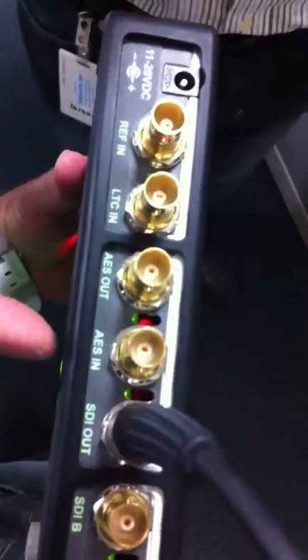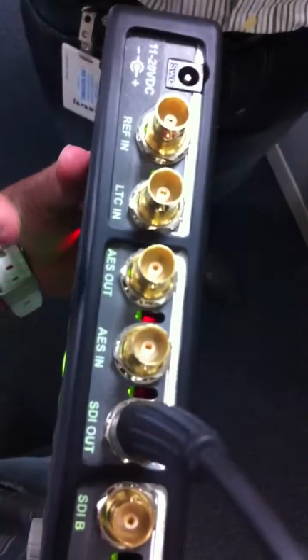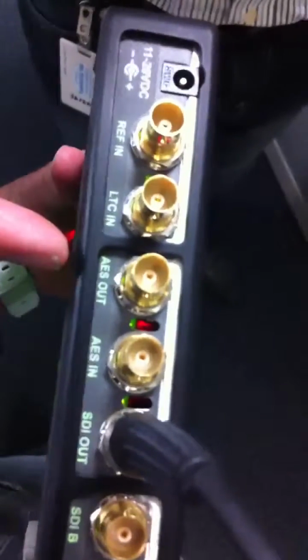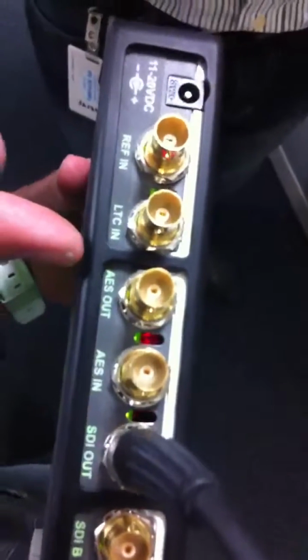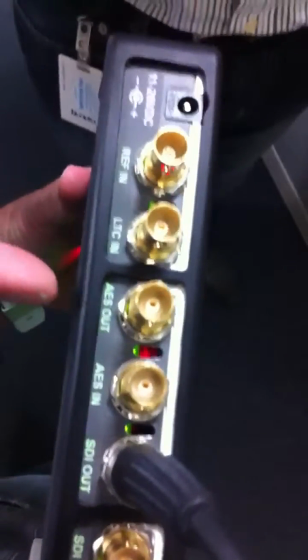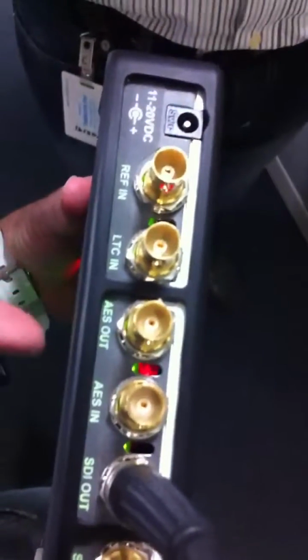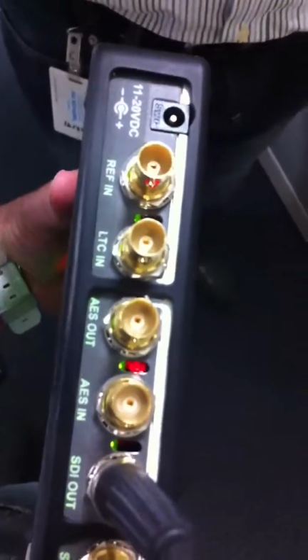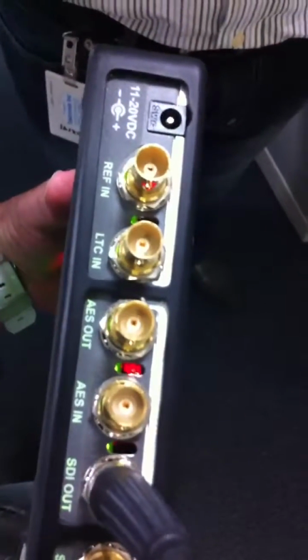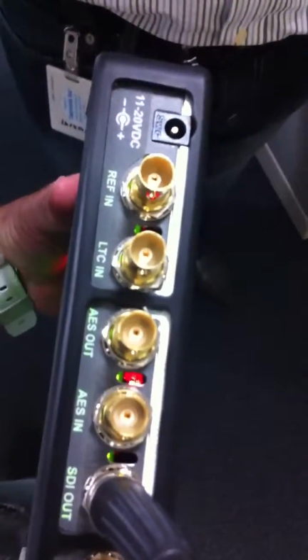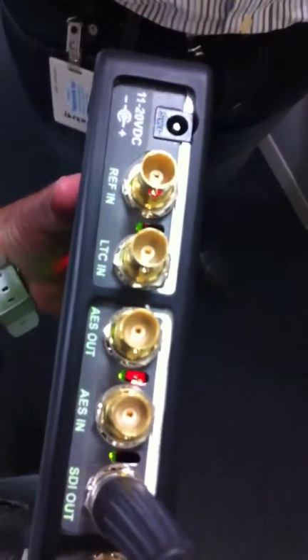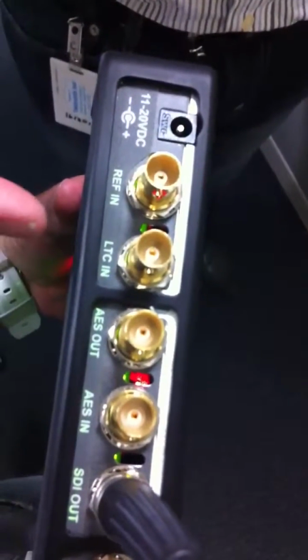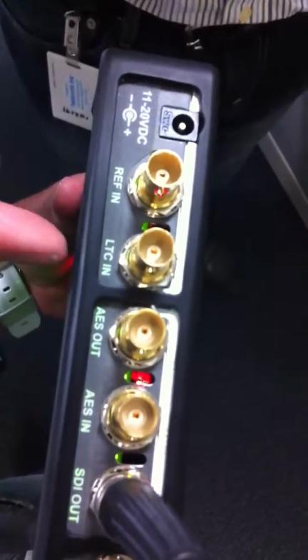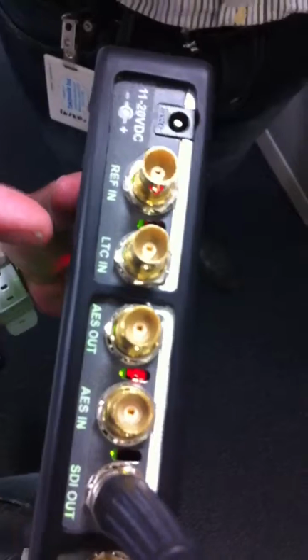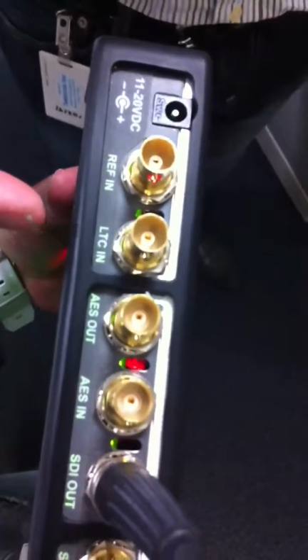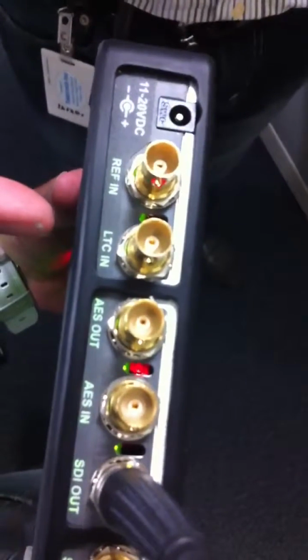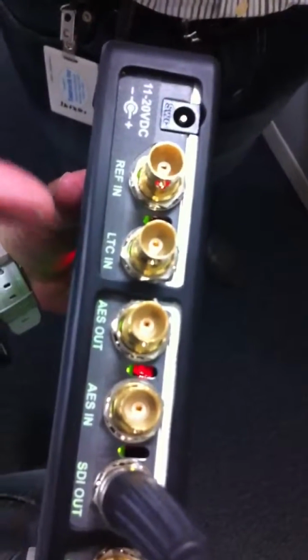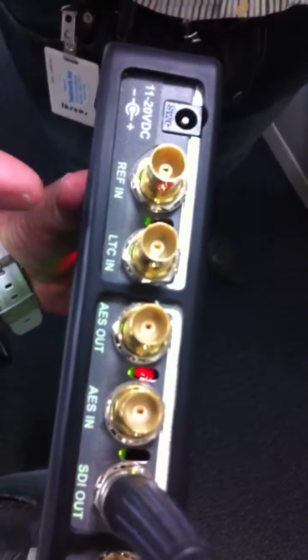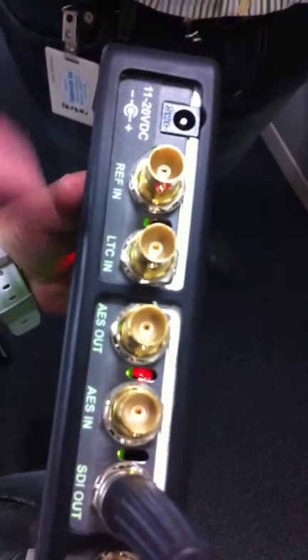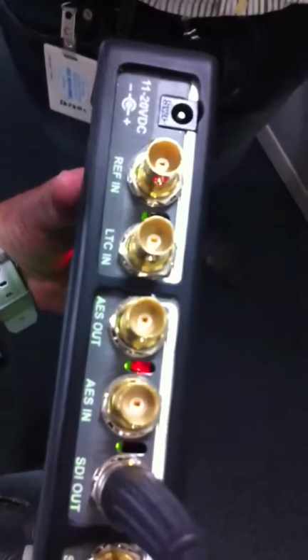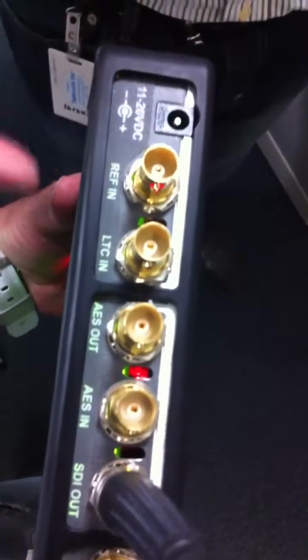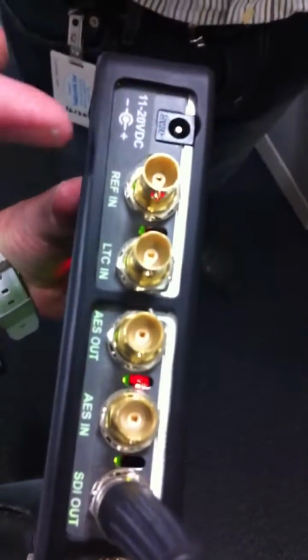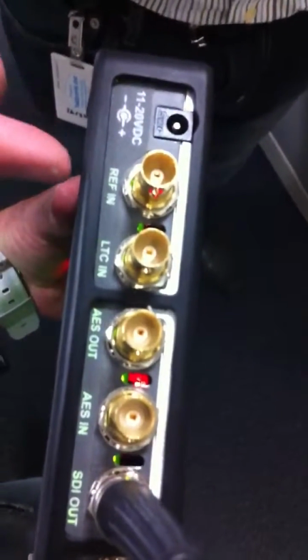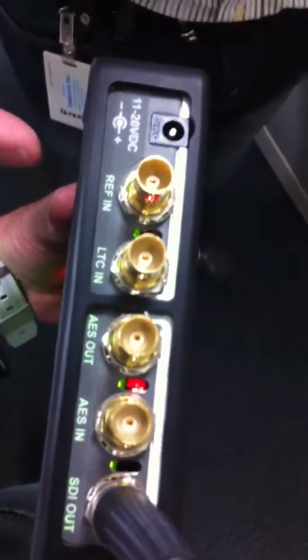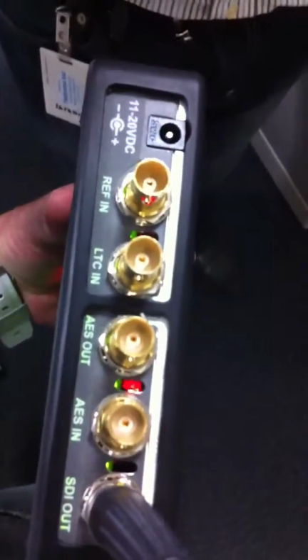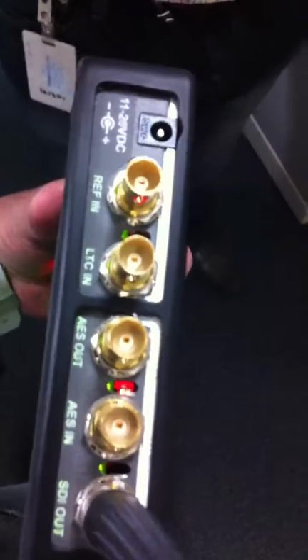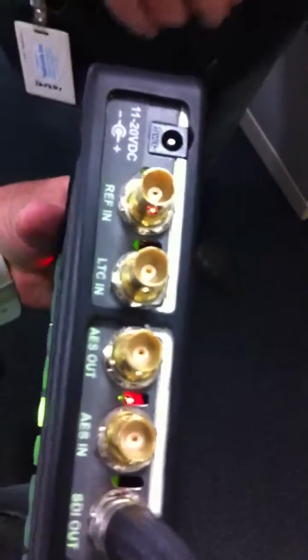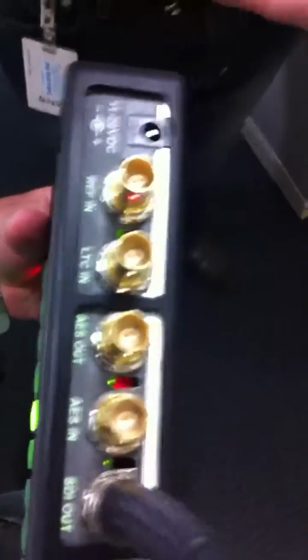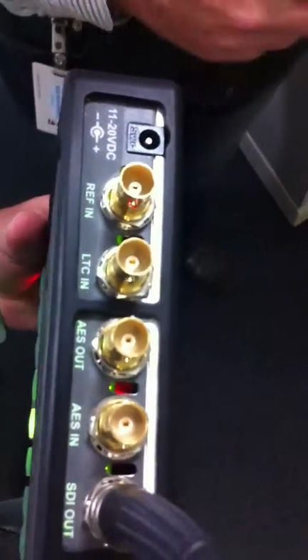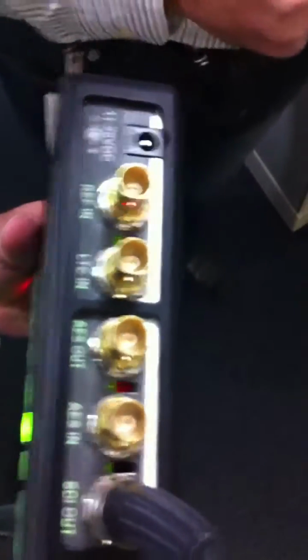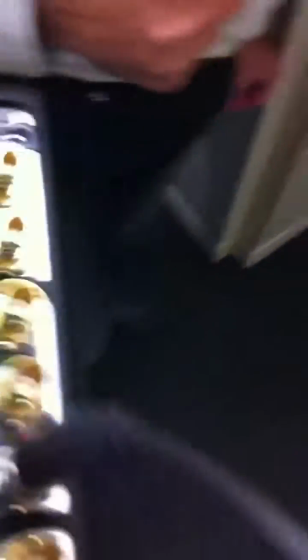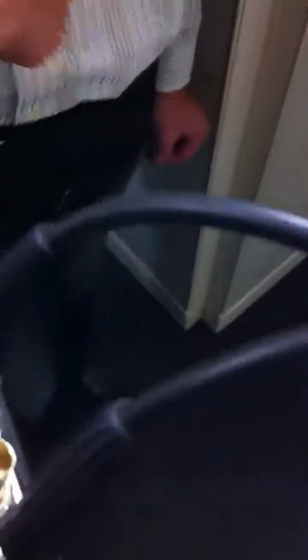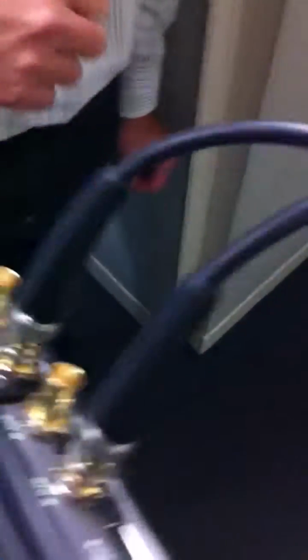AES in and AES out, including generated AES out. LTC is a timecode input, and external reference in is essentially a composite input with a waveform viewer.